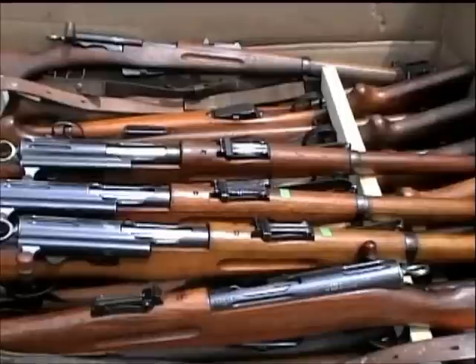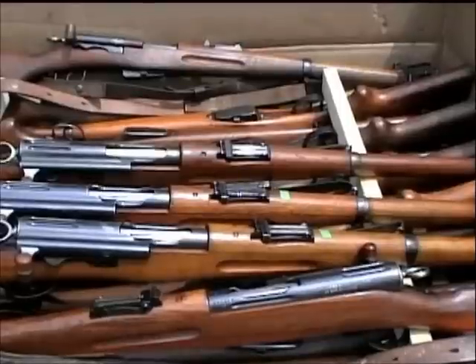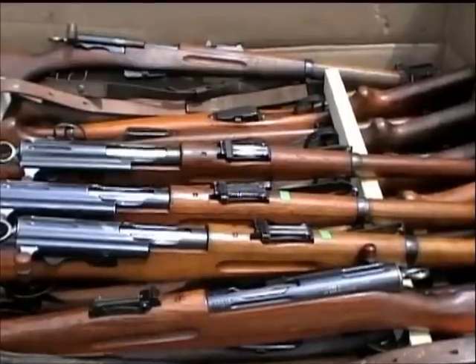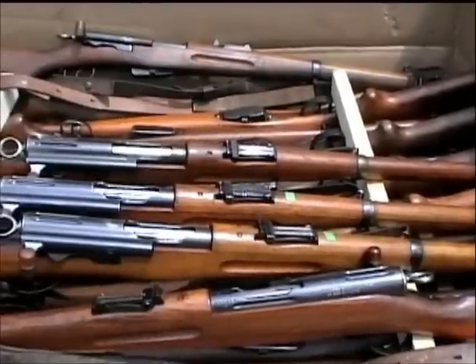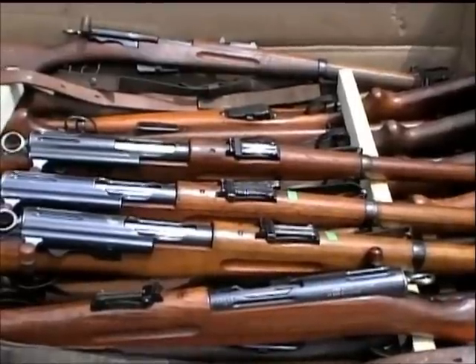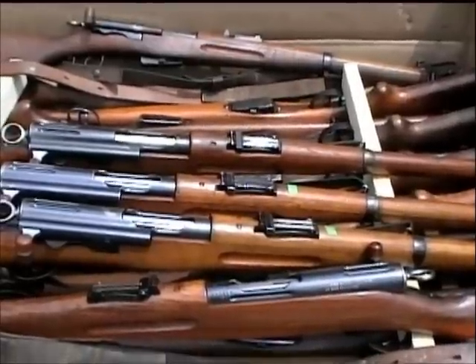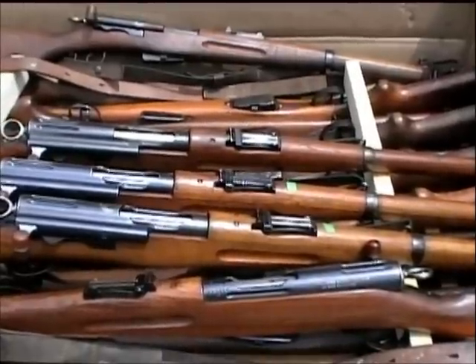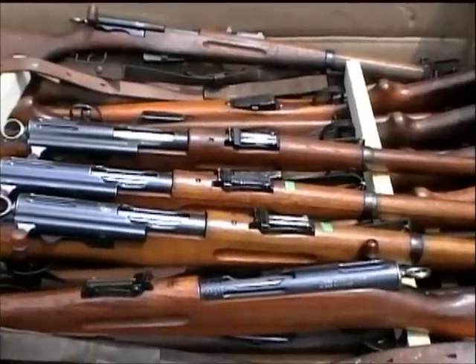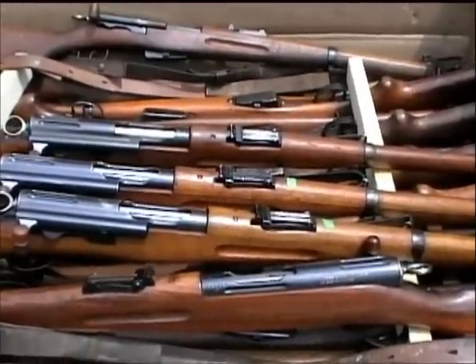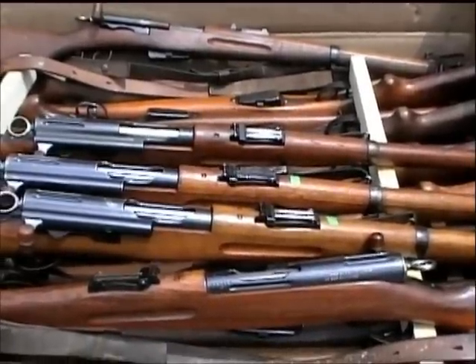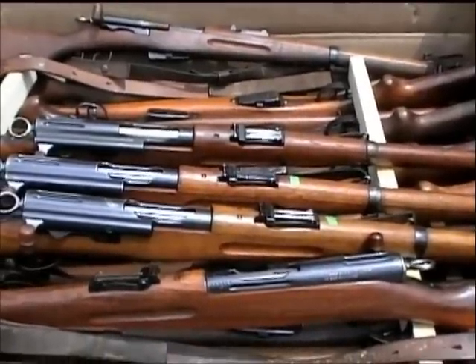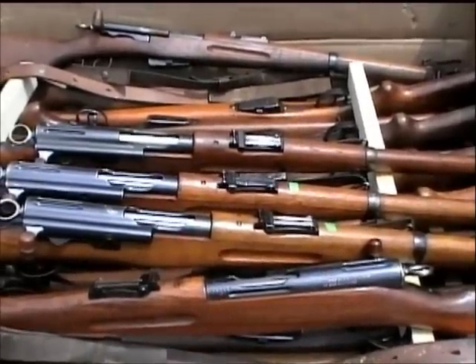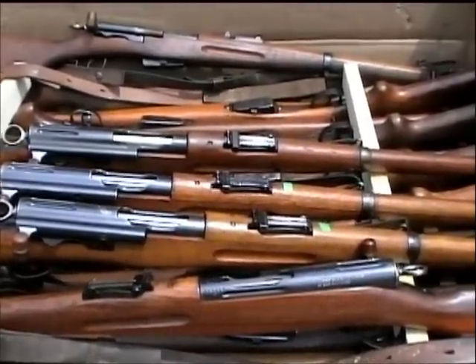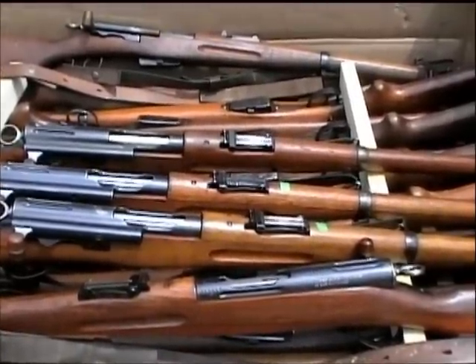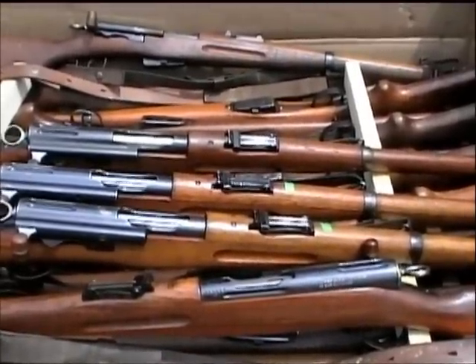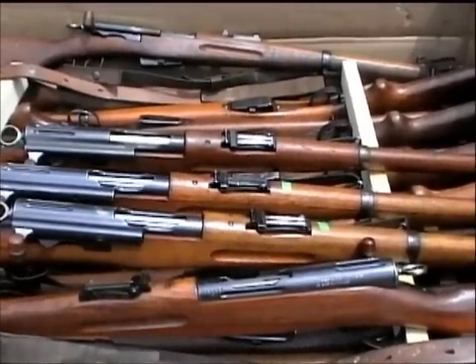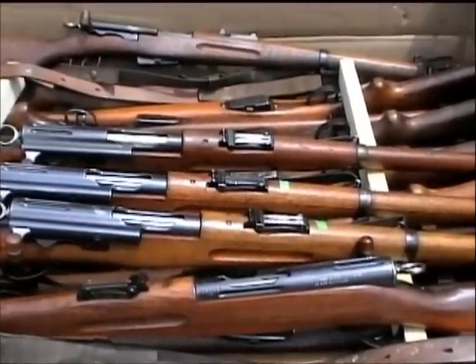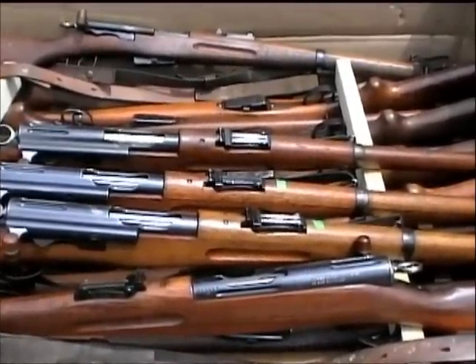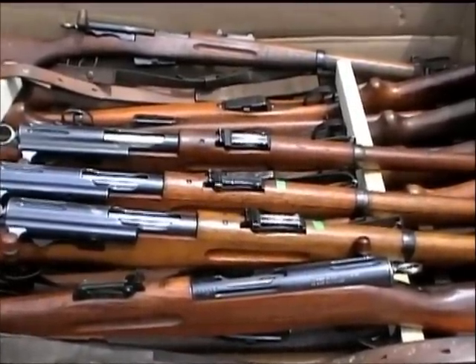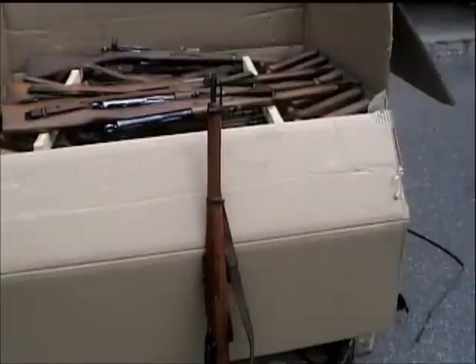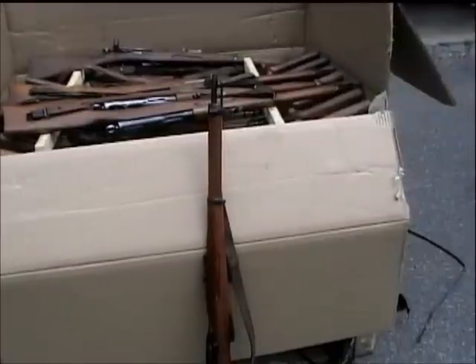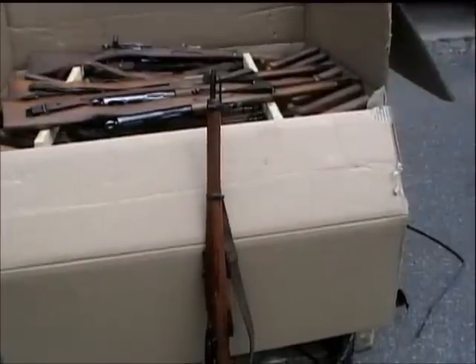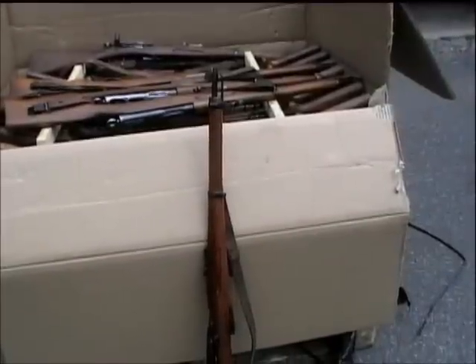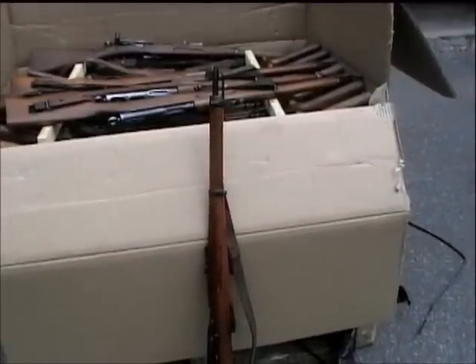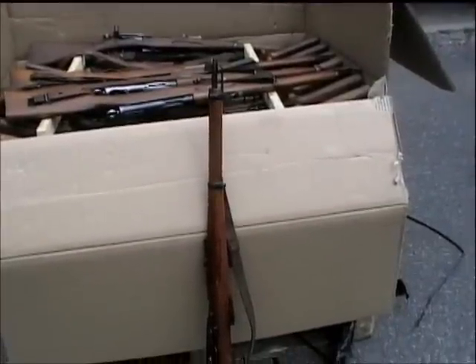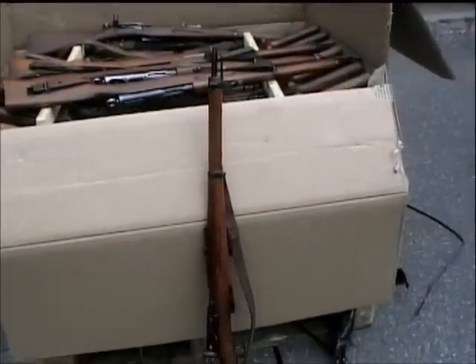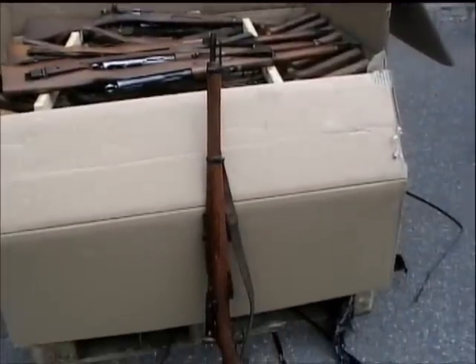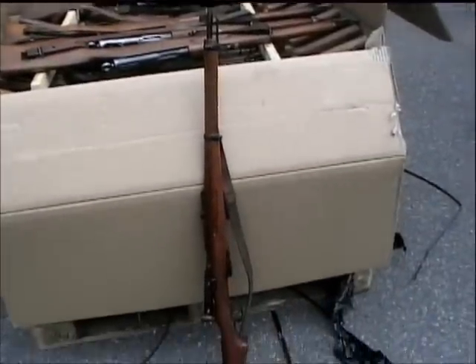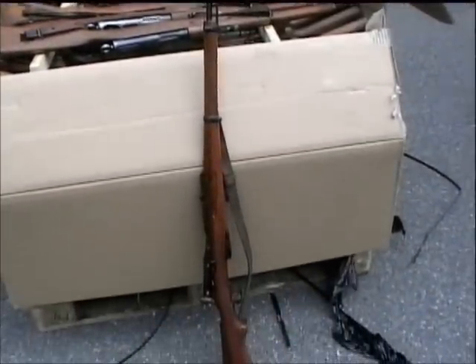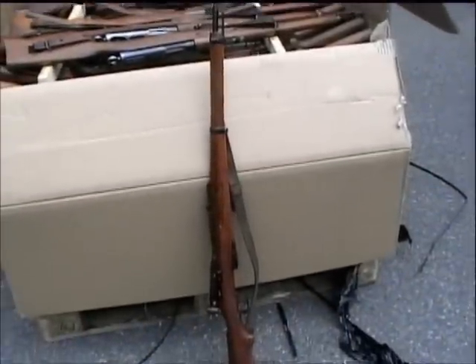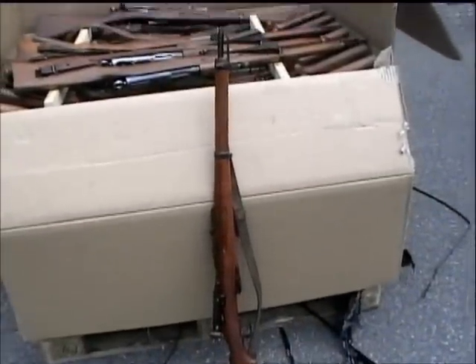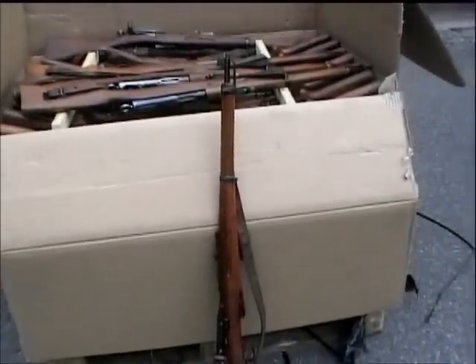Later rifles, due to a wood shortage, had some beechwood stocks. We're also going to select one of these for firing, and as you can see we've chosen one off the top of the pile.